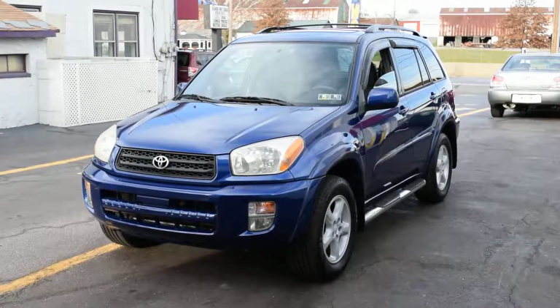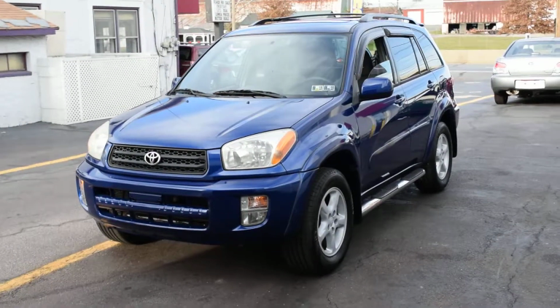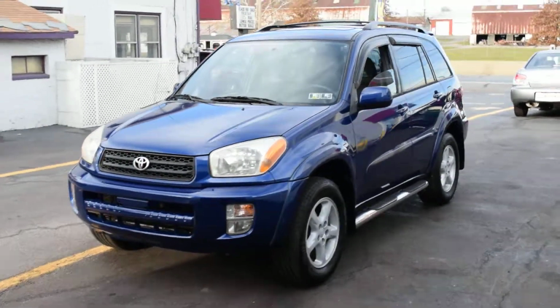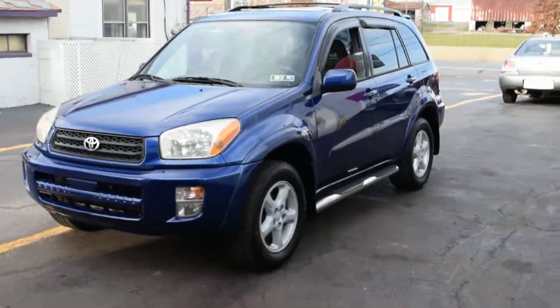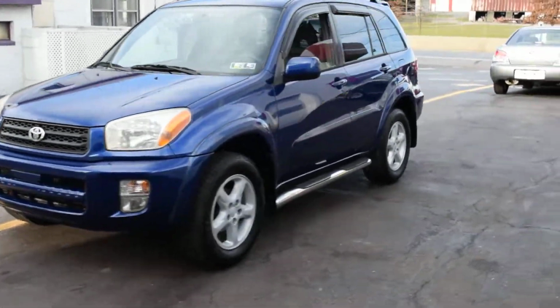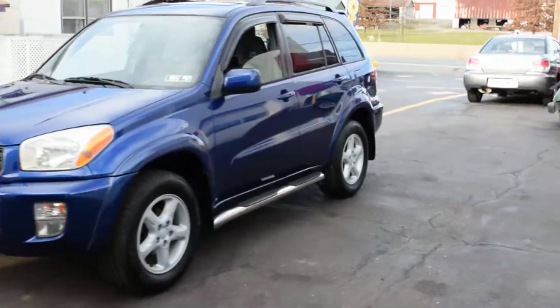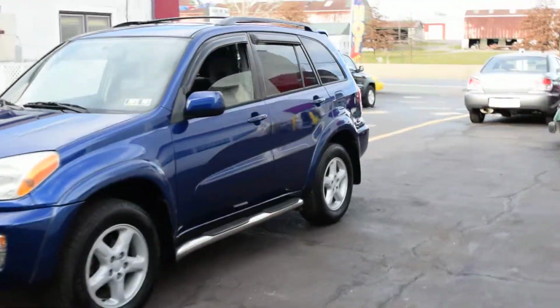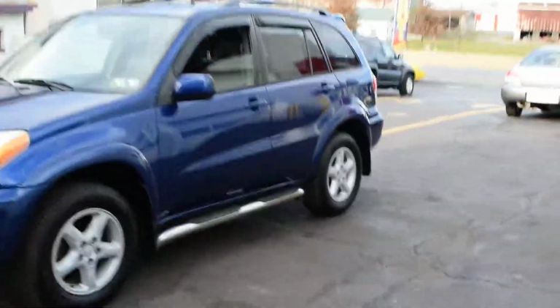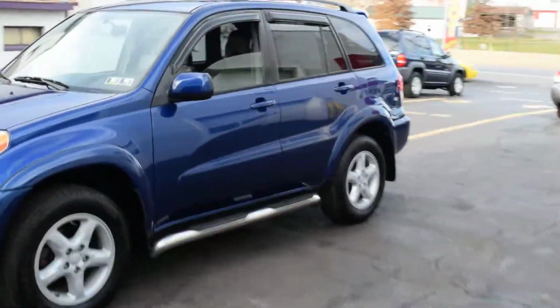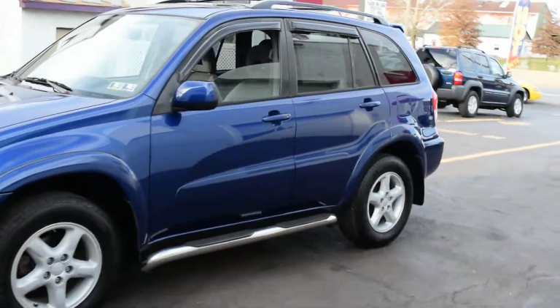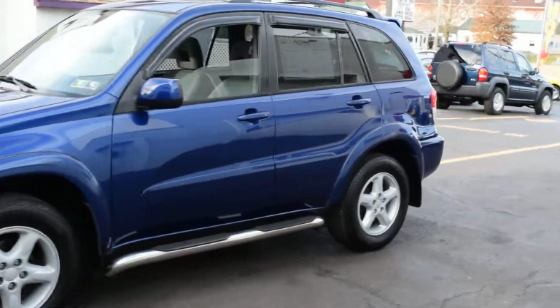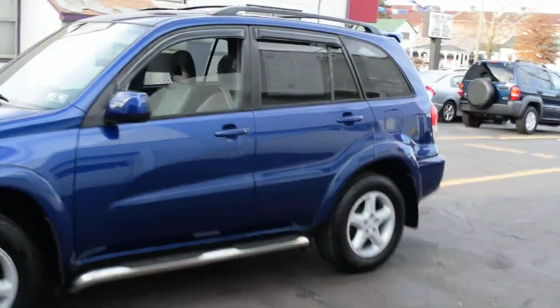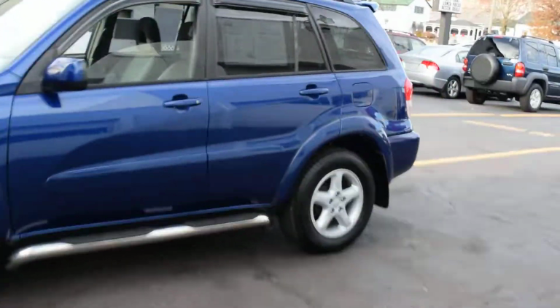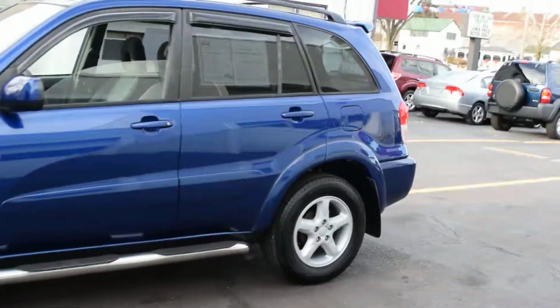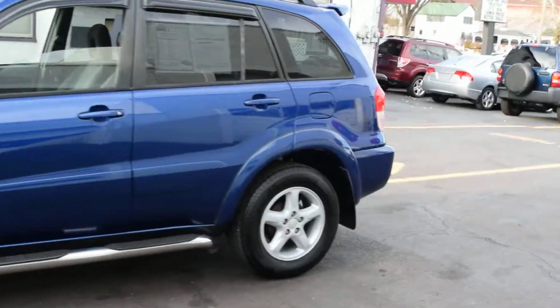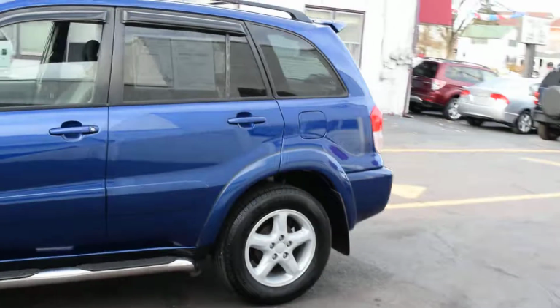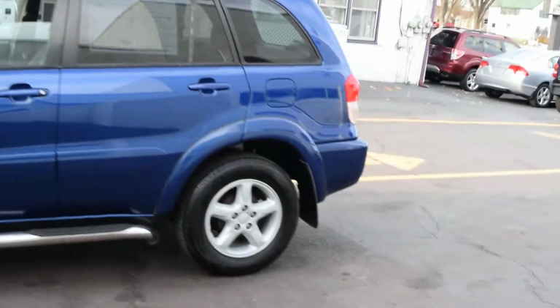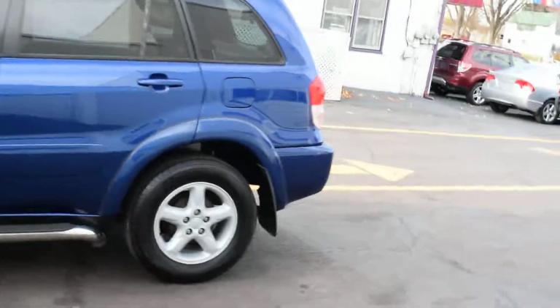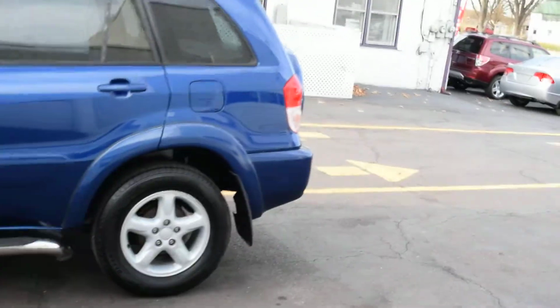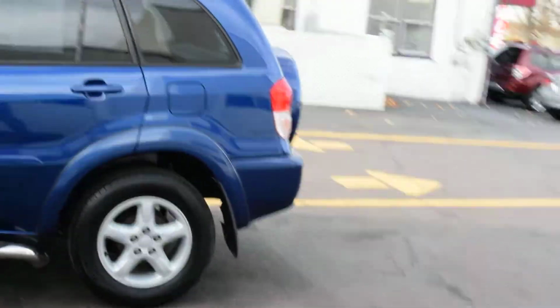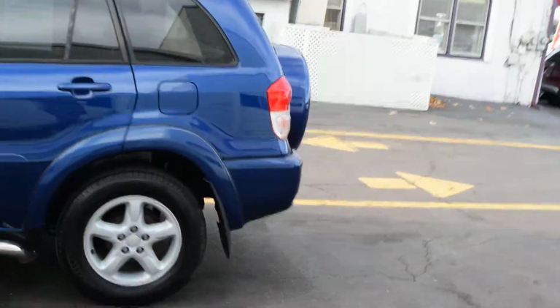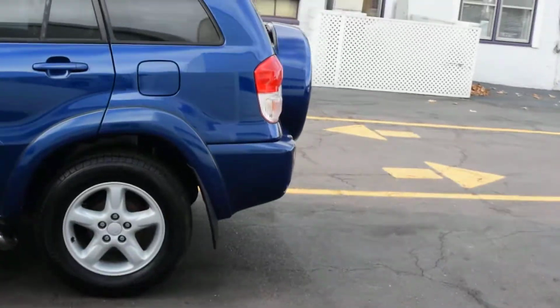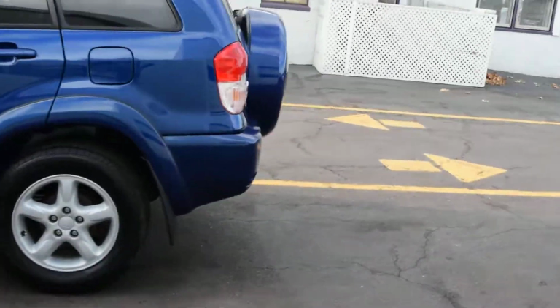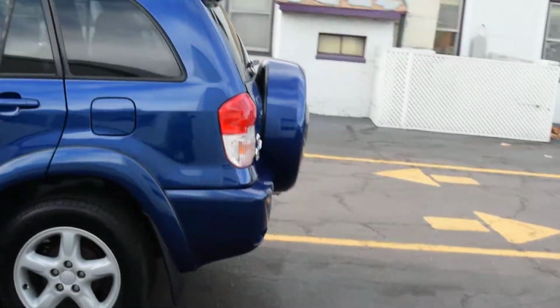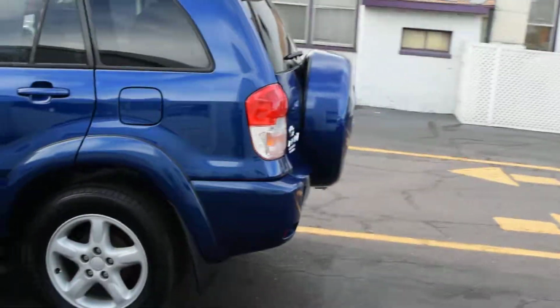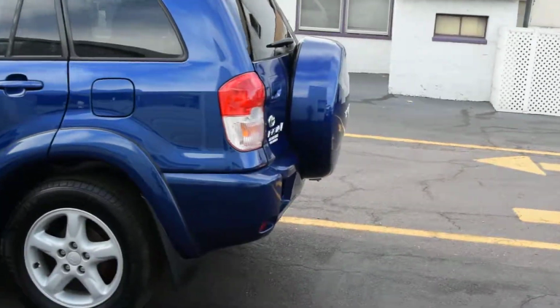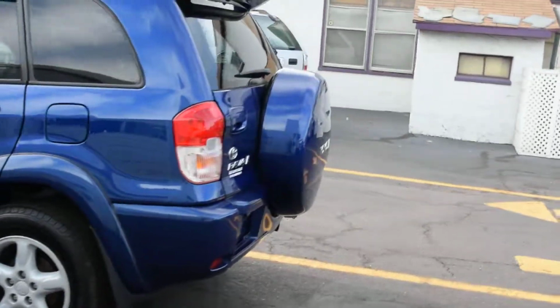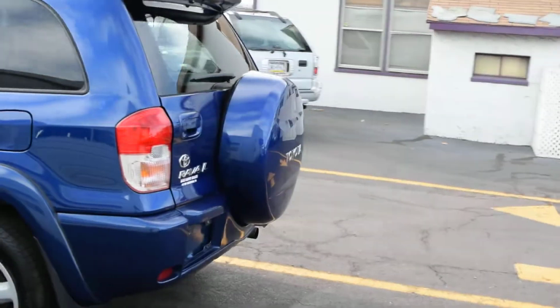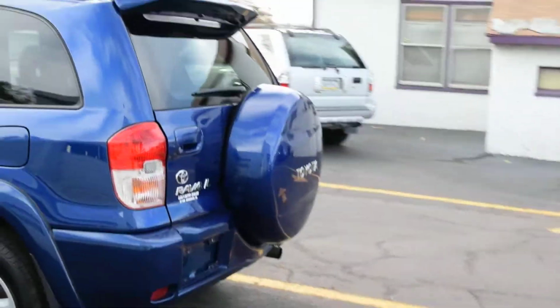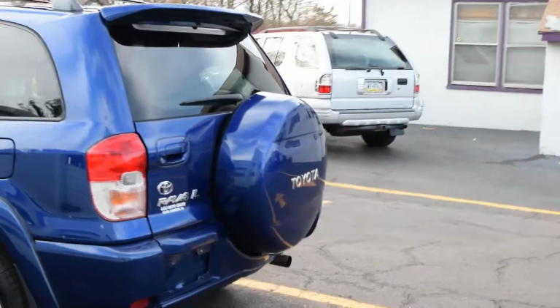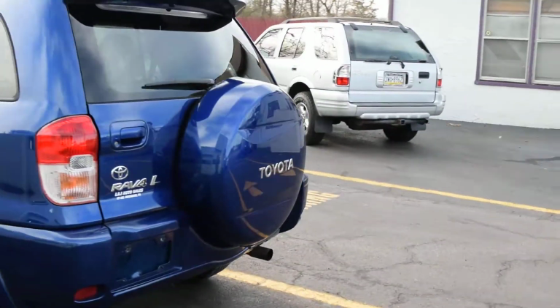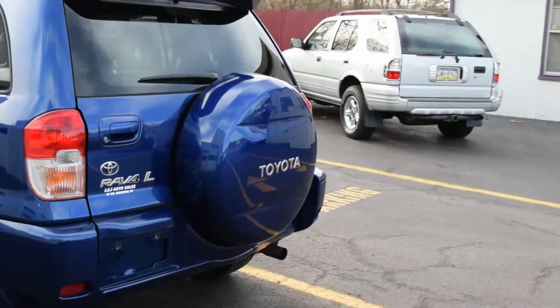Today we have a 2002 Toyota RAV4. It's powered by a 2-liter 4-cylinder motor with an automatic overdrive transmission and all-wheel drive. It's got 158,000 miles on it.